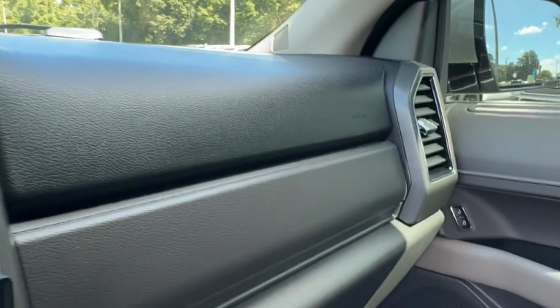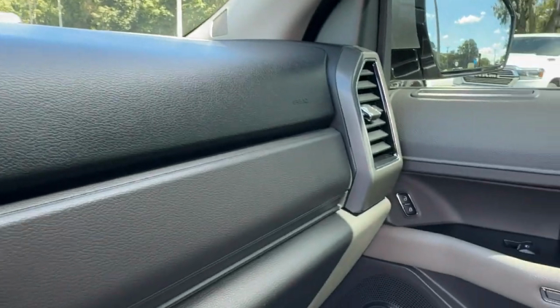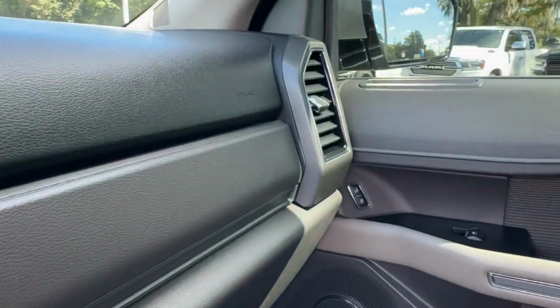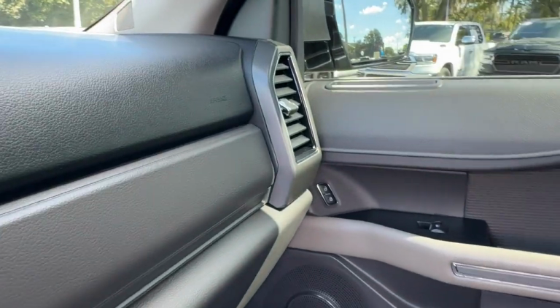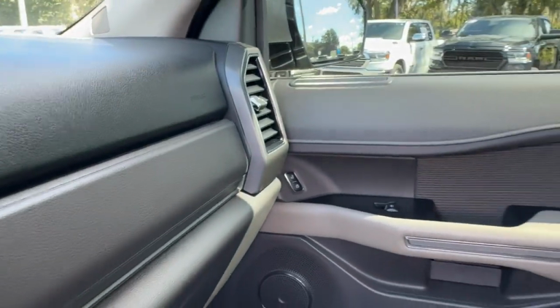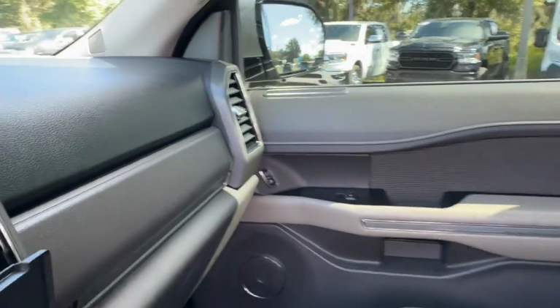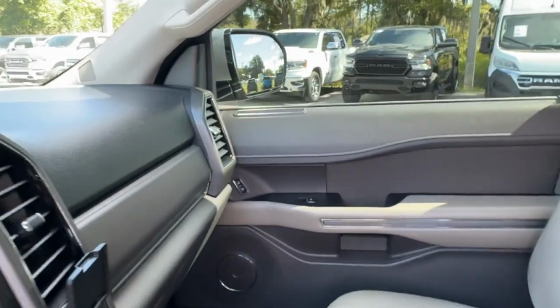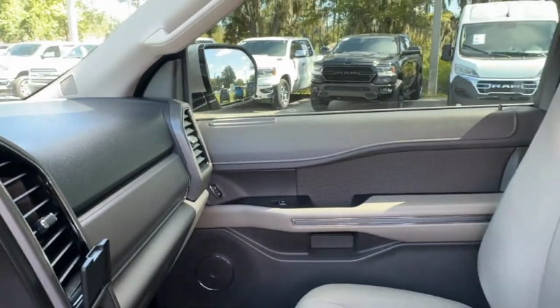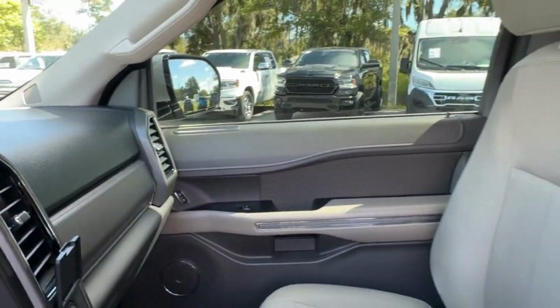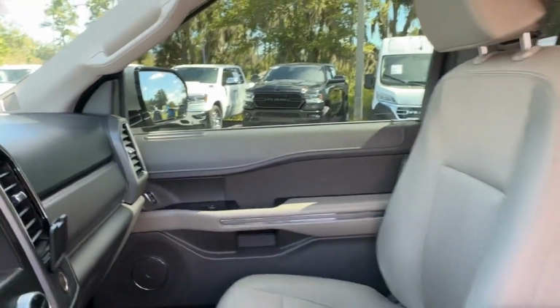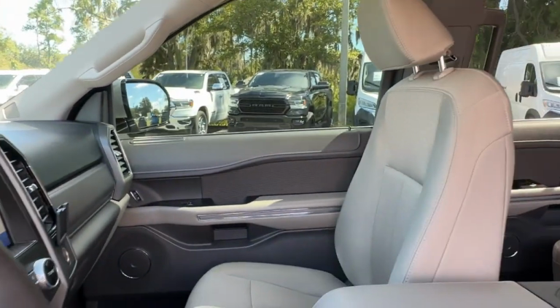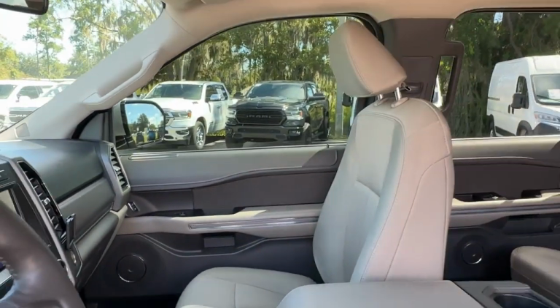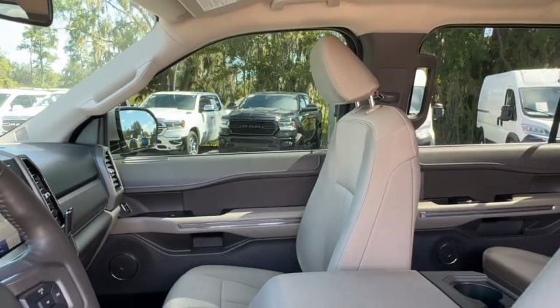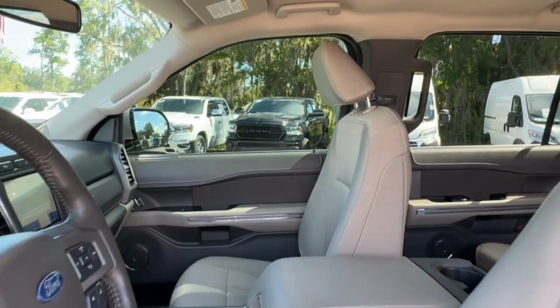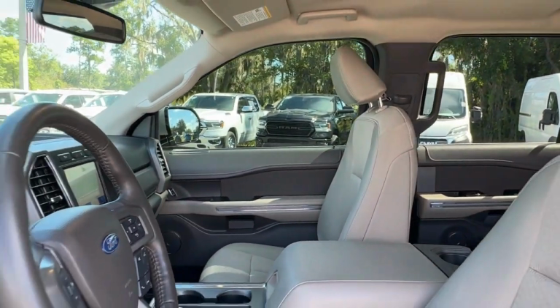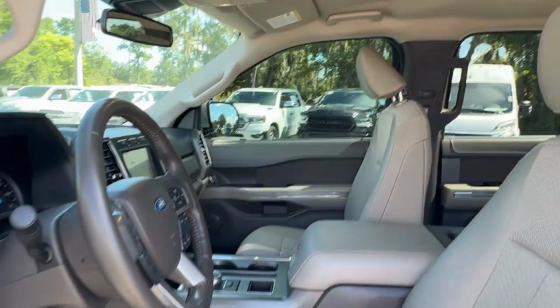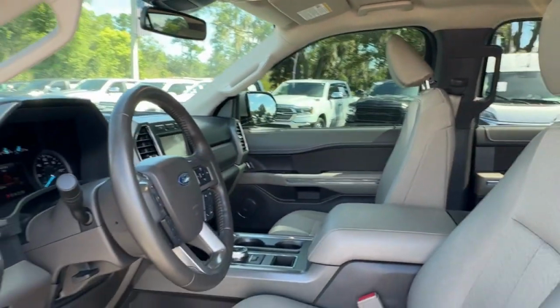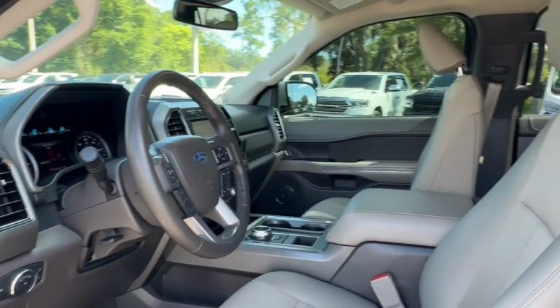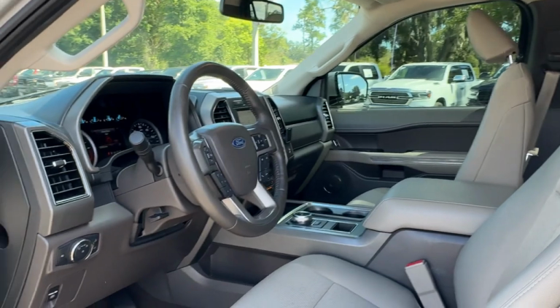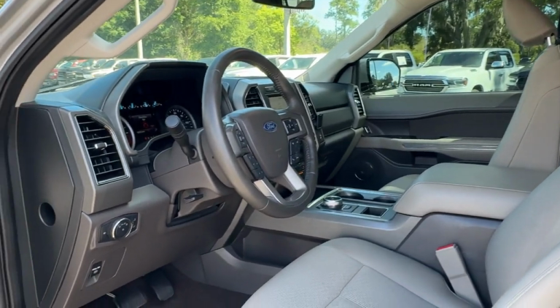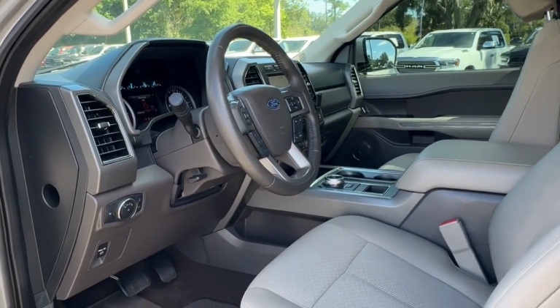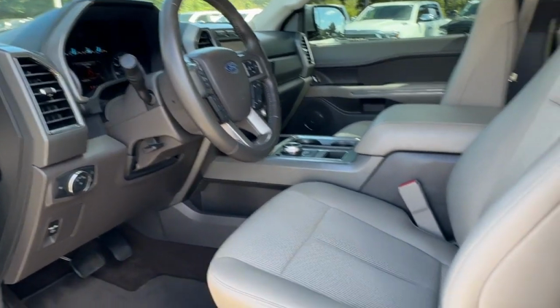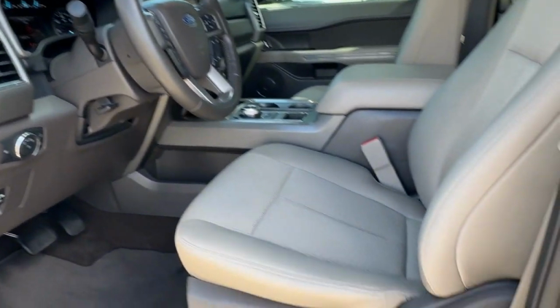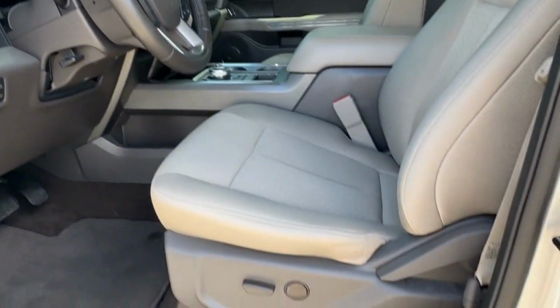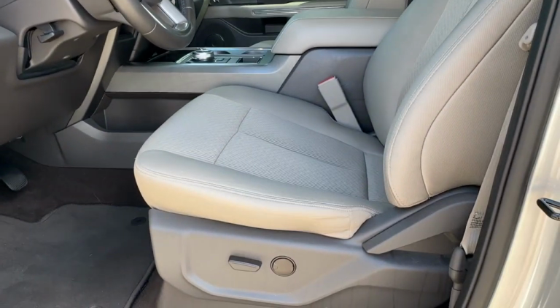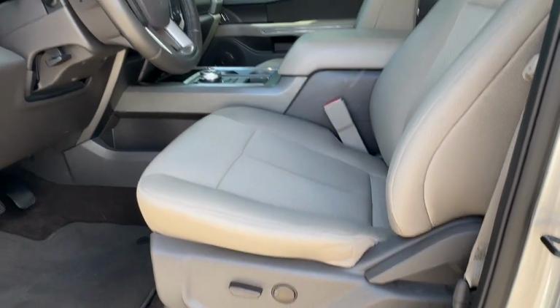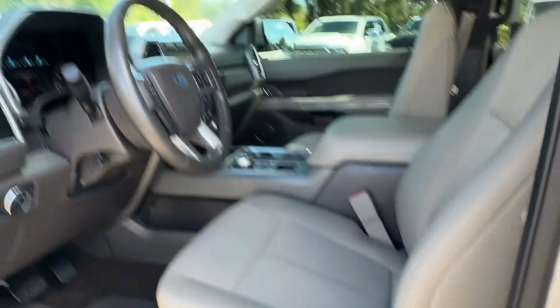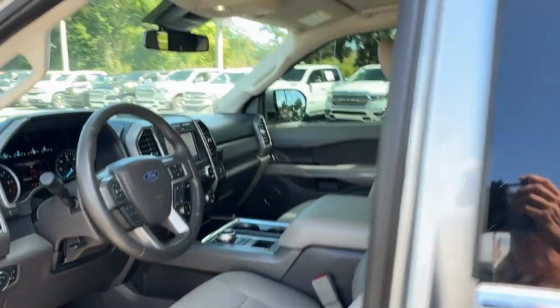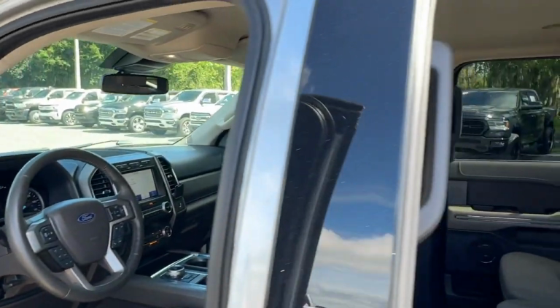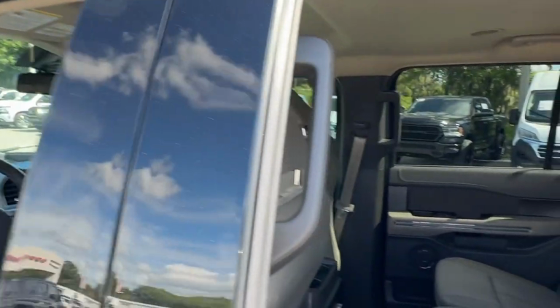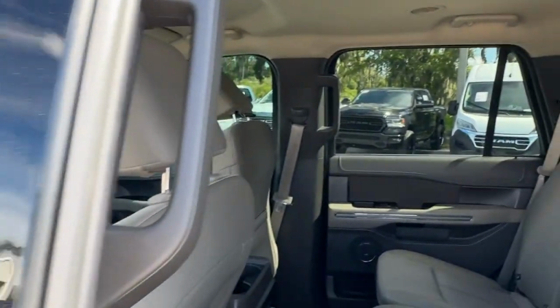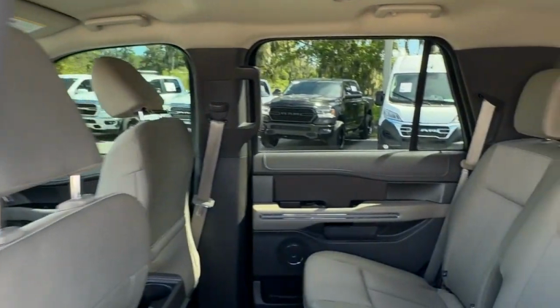Your family deserves the best. Give it to them when you bring home this magnificent Expedition. Our team will give you an outstanding test drive experience. Stop in today. We'll see you next time.